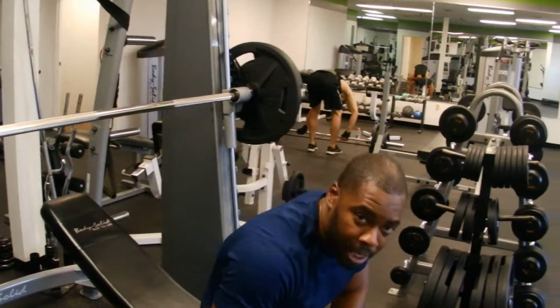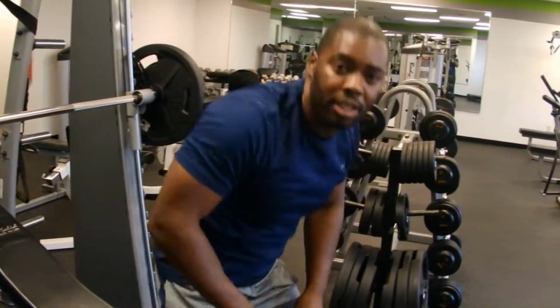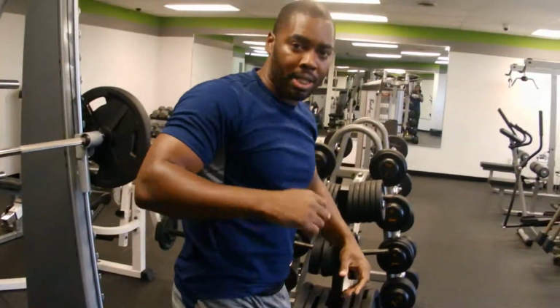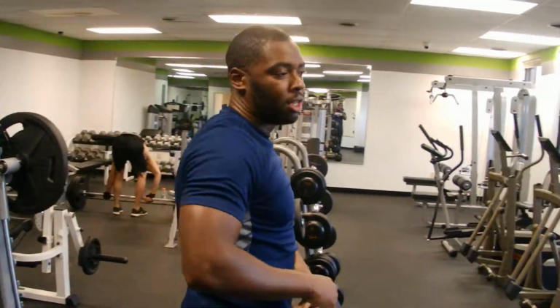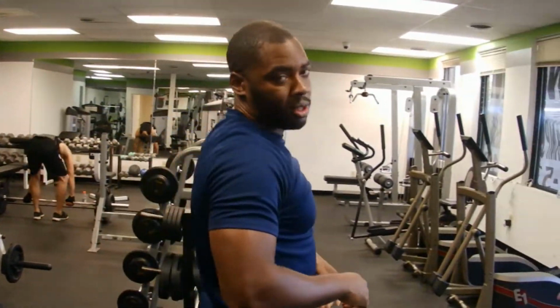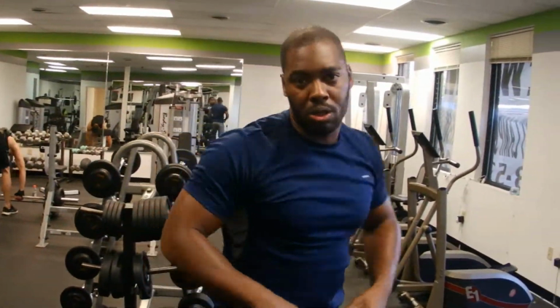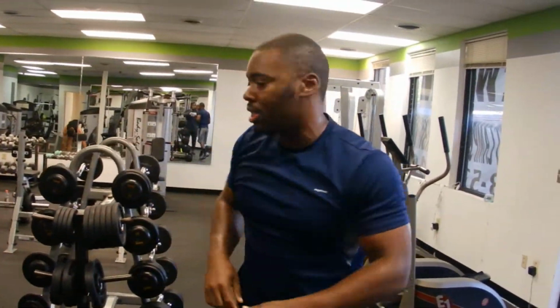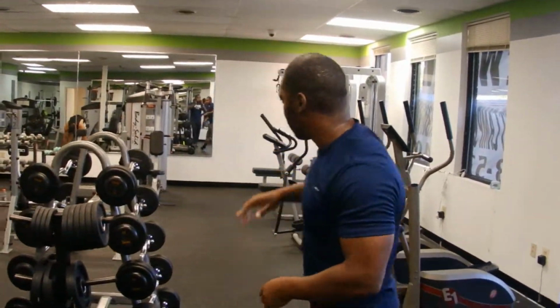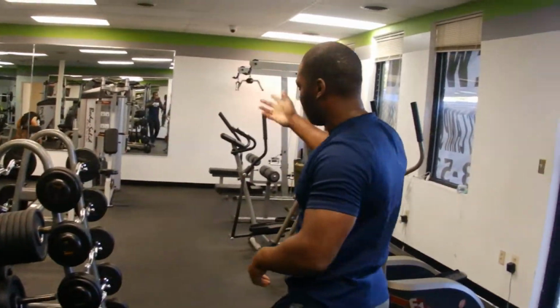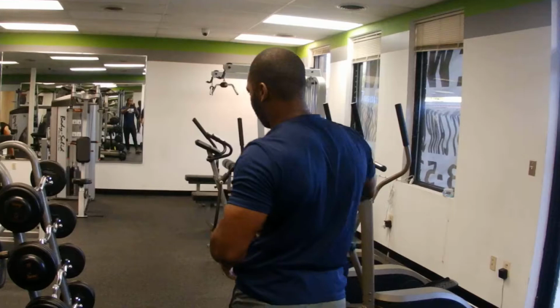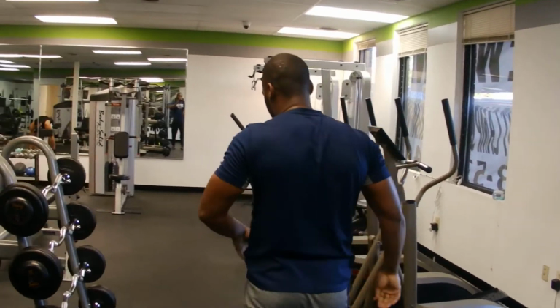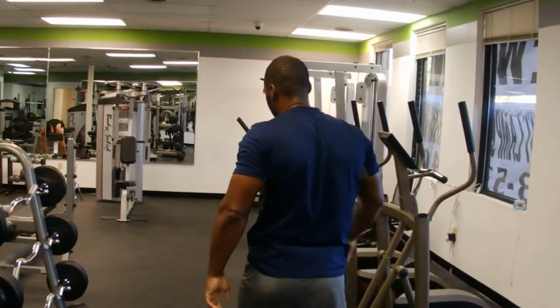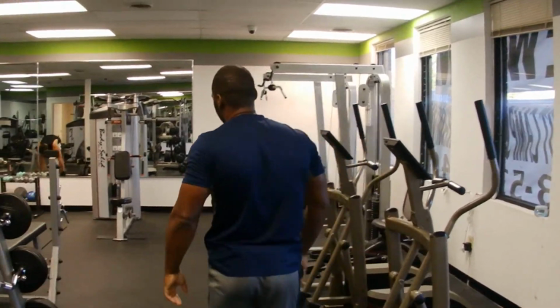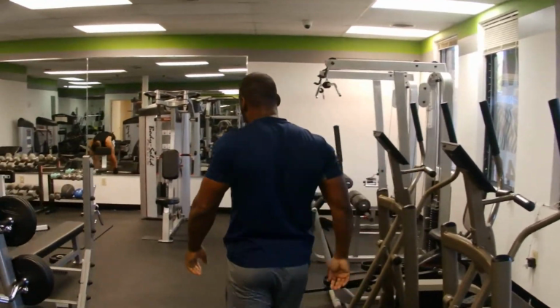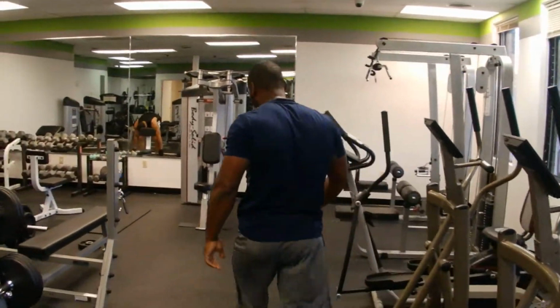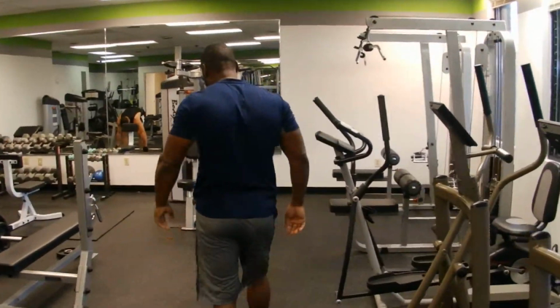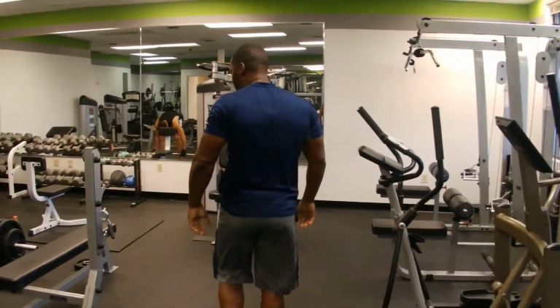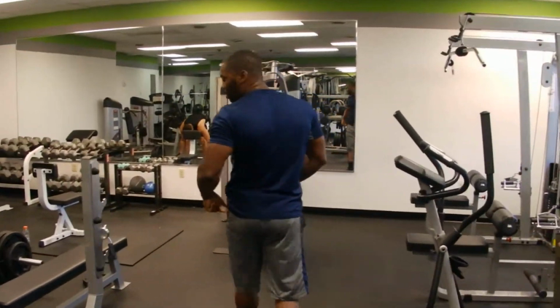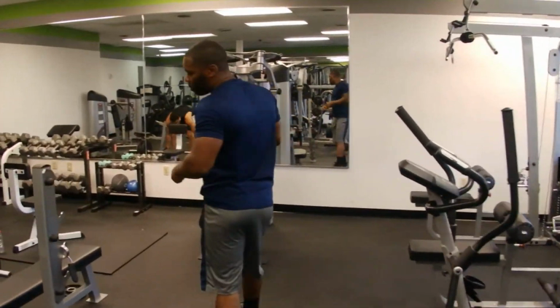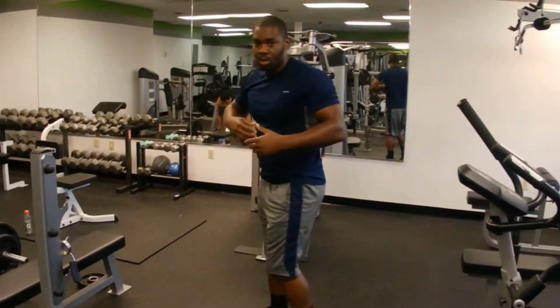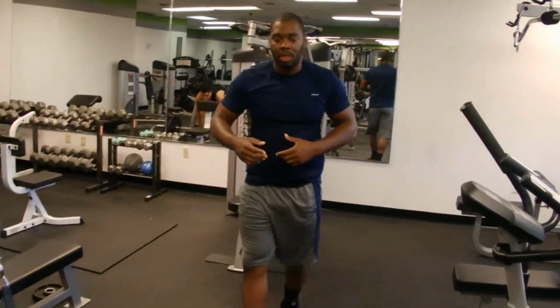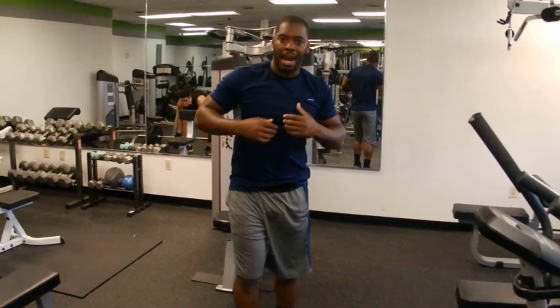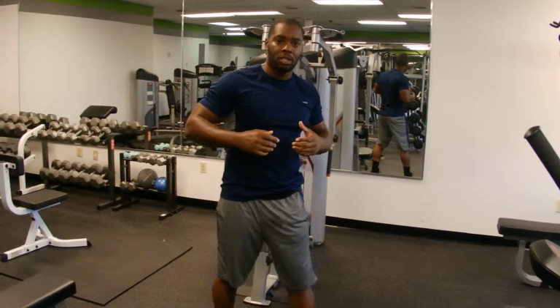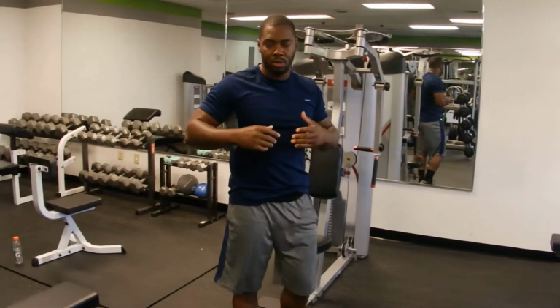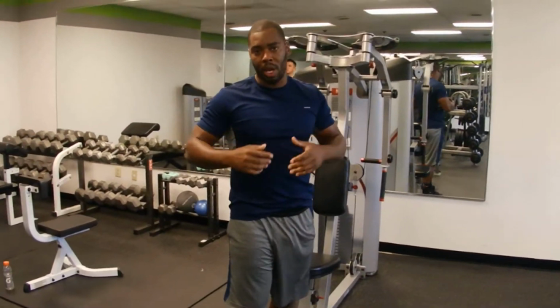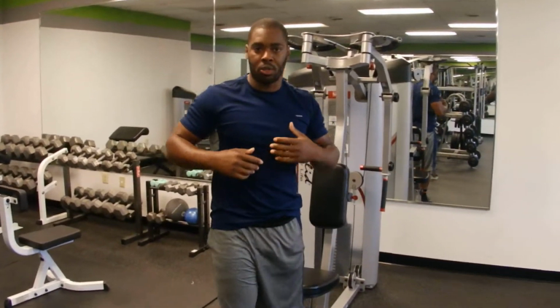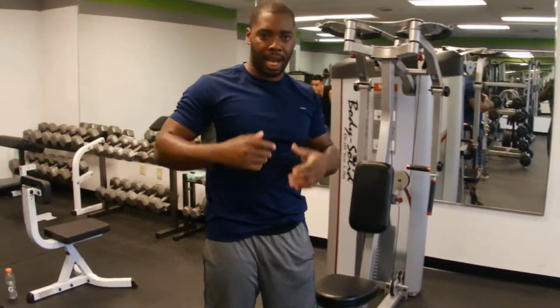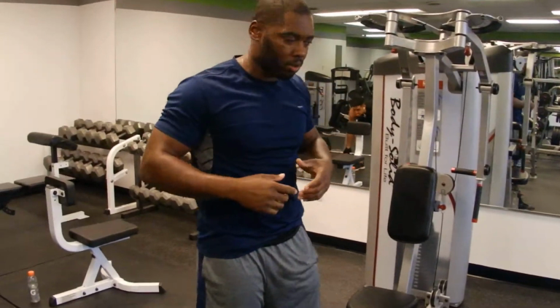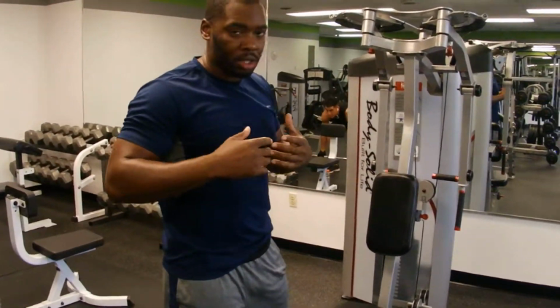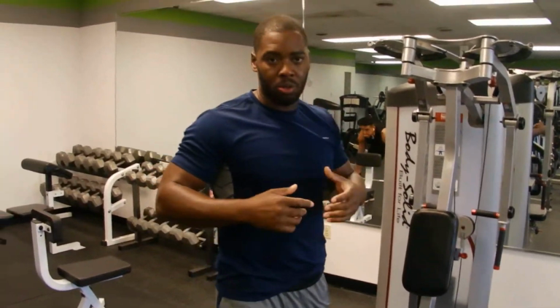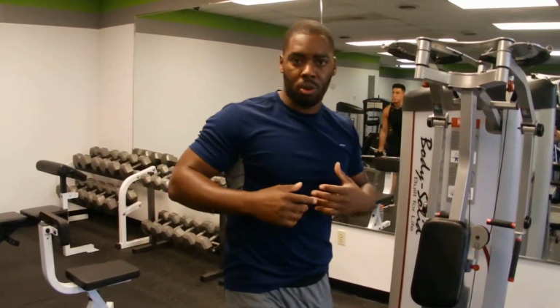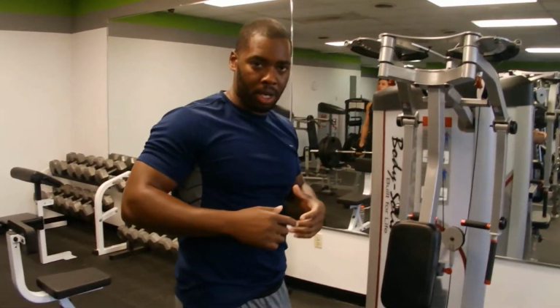Immediately after your presses, you then go straight to the reverse fly machine right here. Now, when you're doing this routine, you have to make sure that you use a weight that's going to challenge you. Don't use too light a weight.